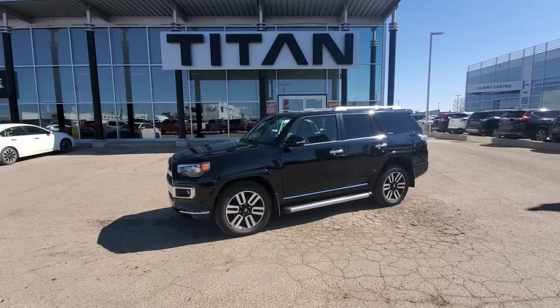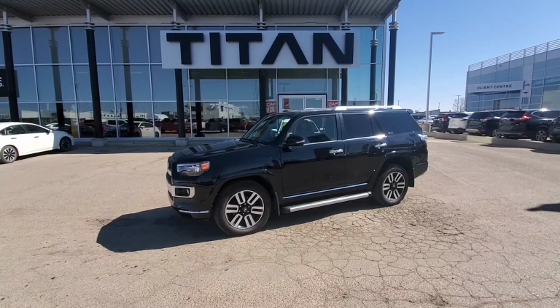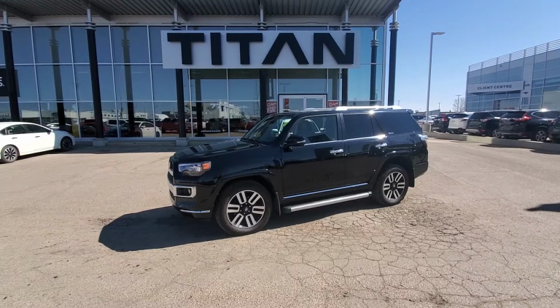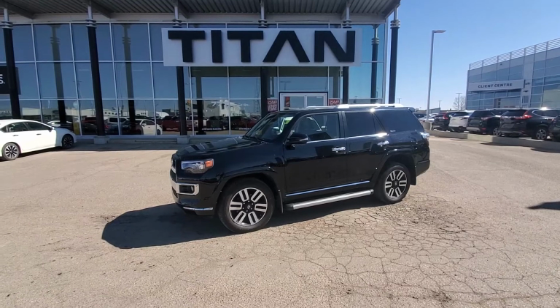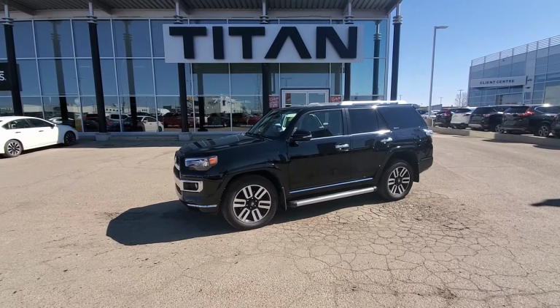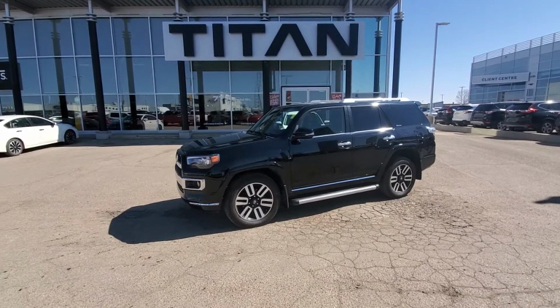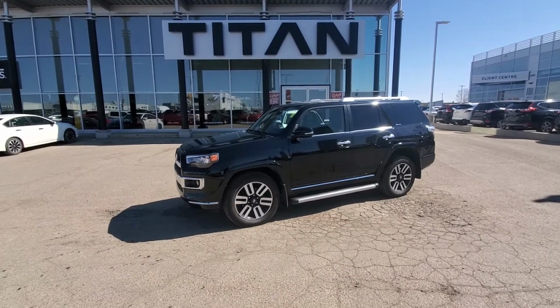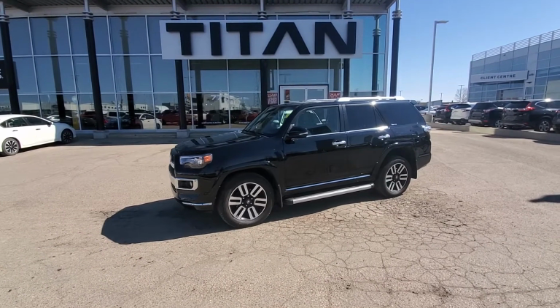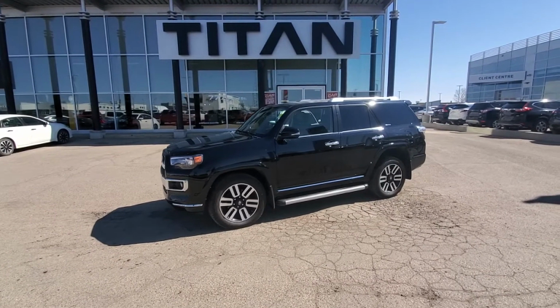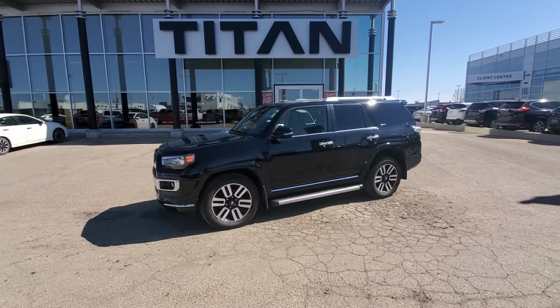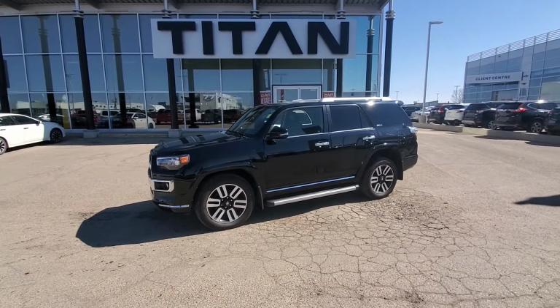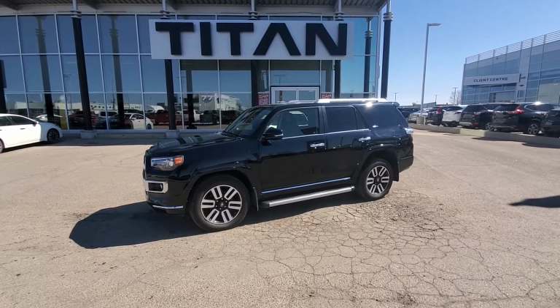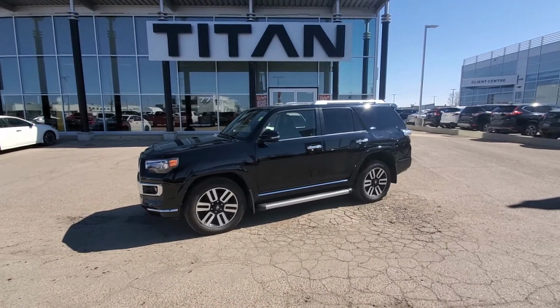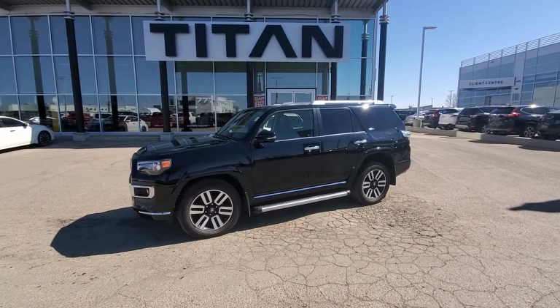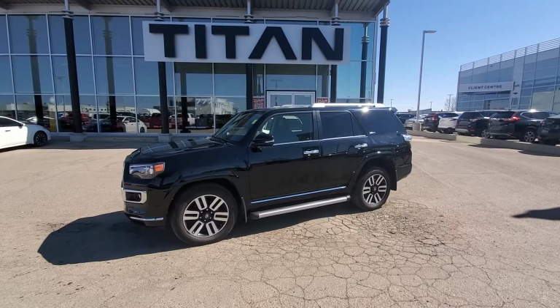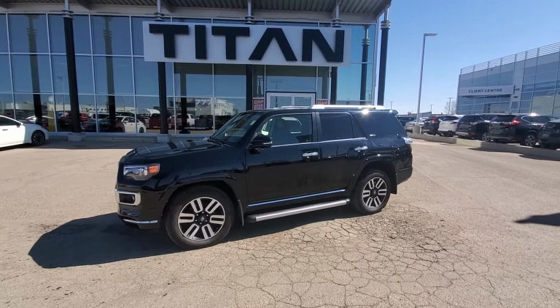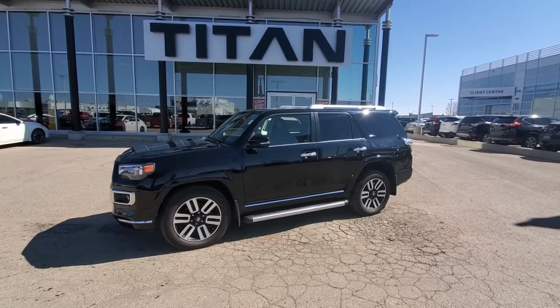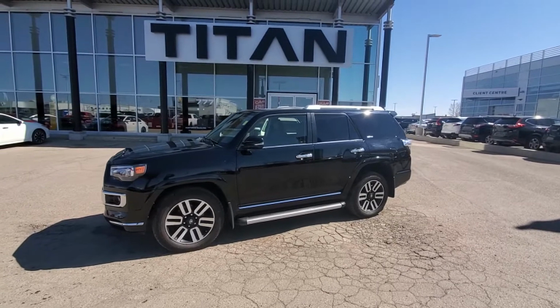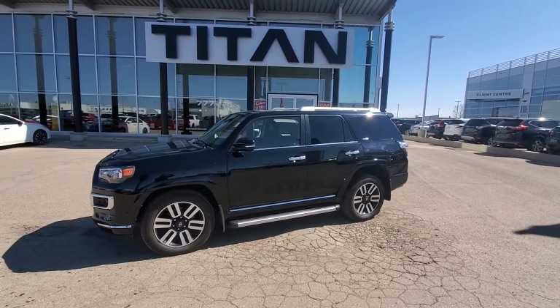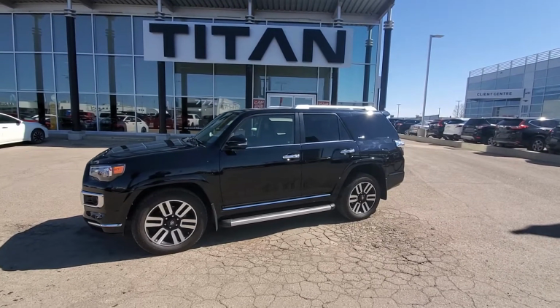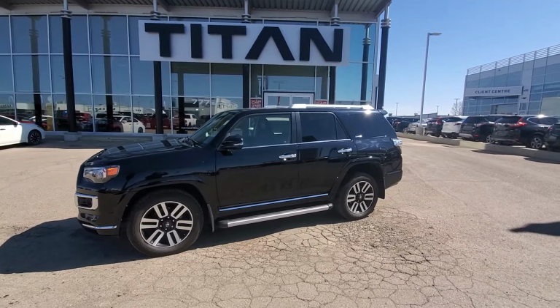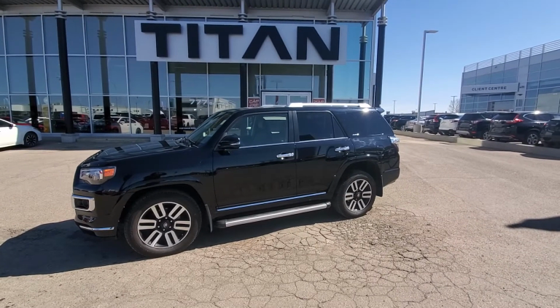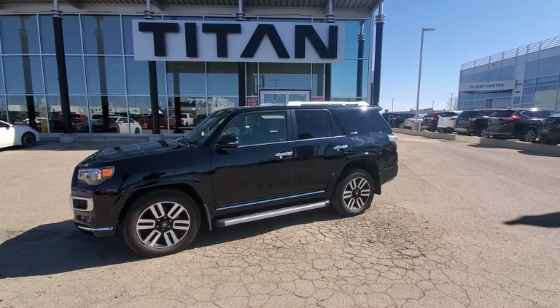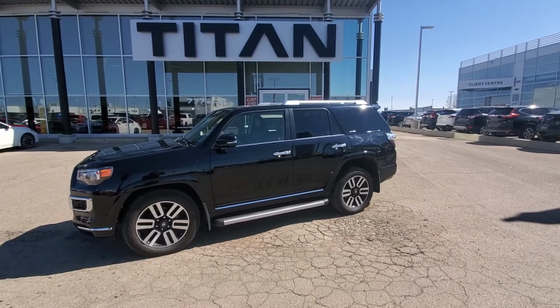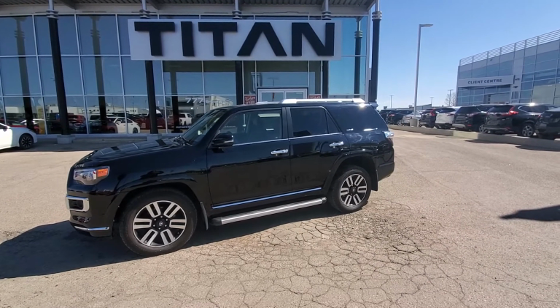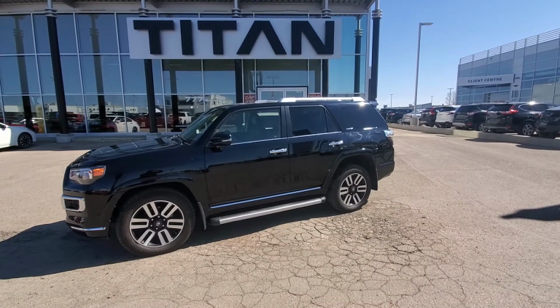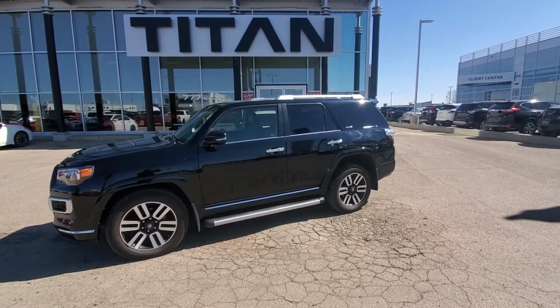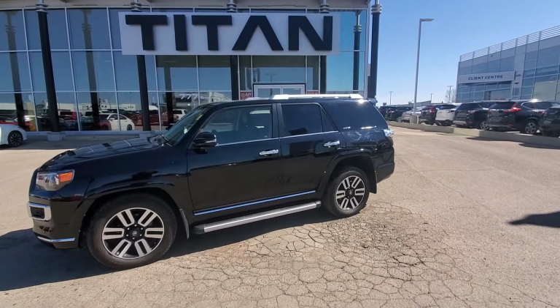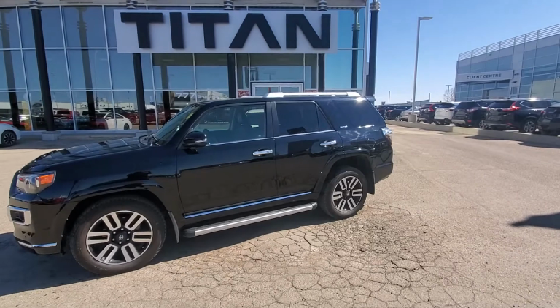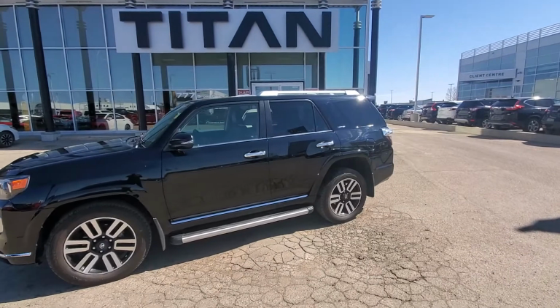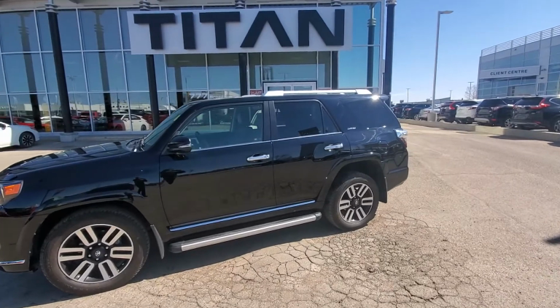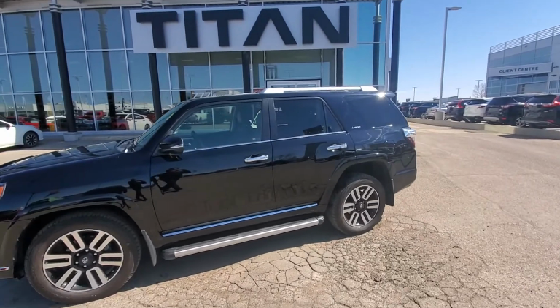Hi Carly, this is Trevor from Titan Automotive. I just want to thank you for your email on our Toyota 4Runner Limited. As you can see, I did take the liberty of getting a nice little clean on it.